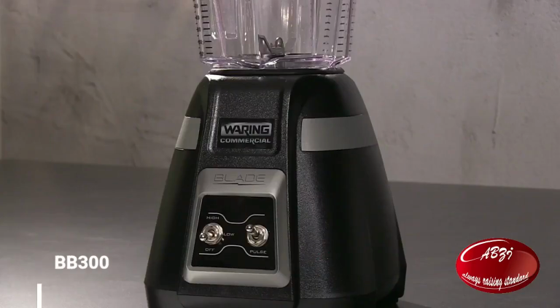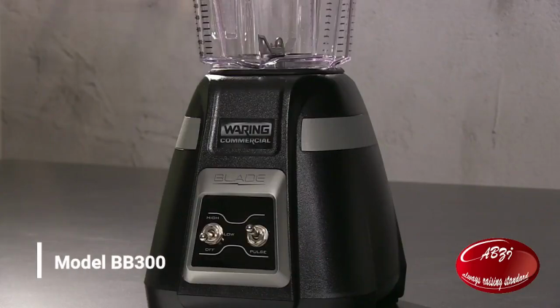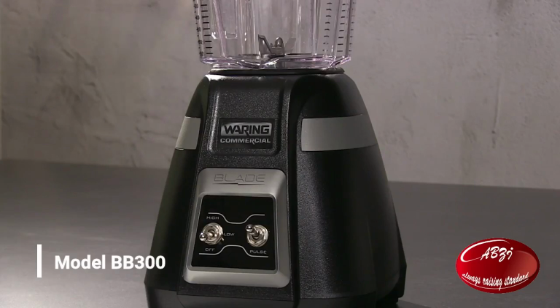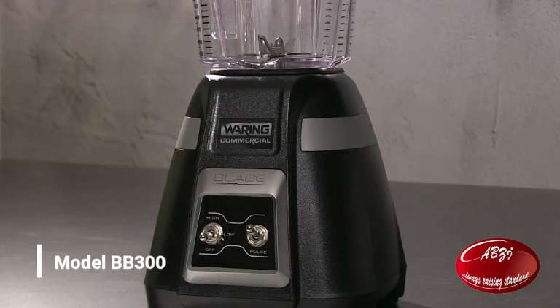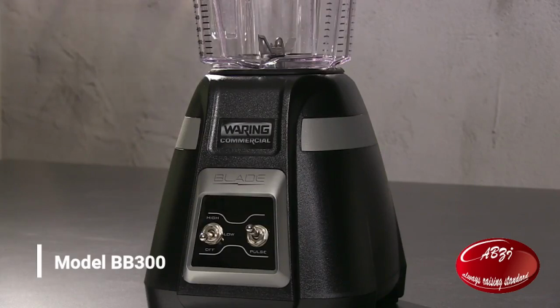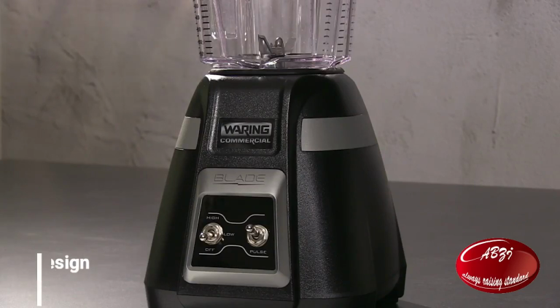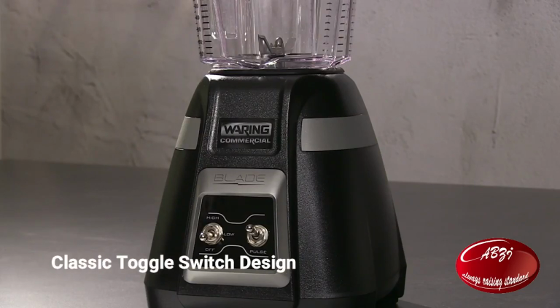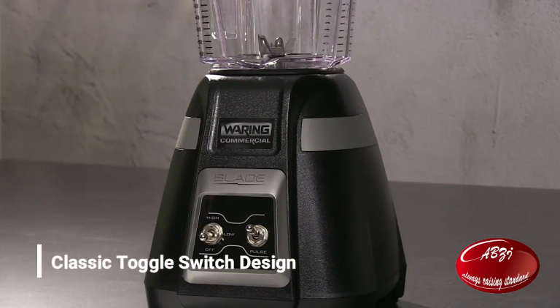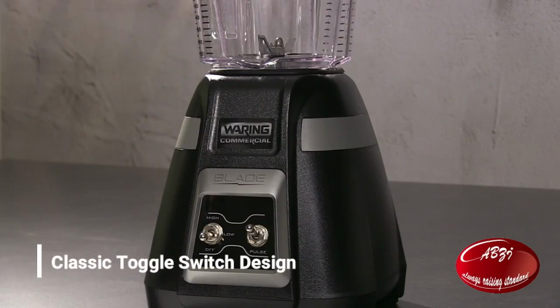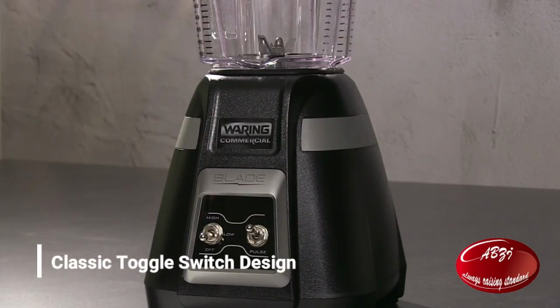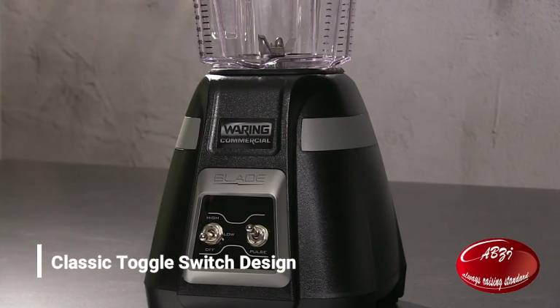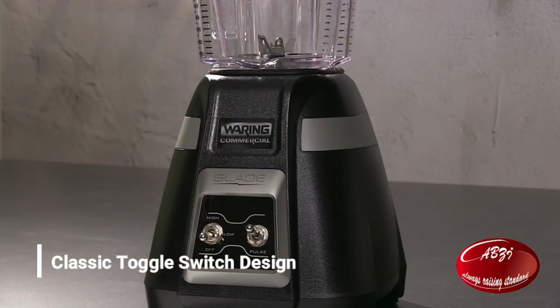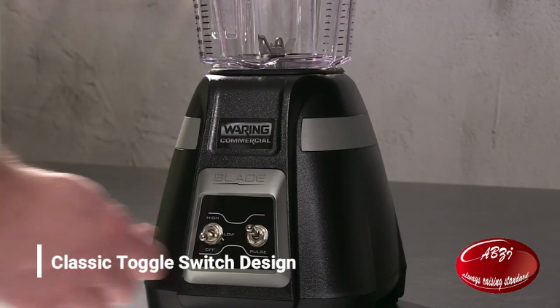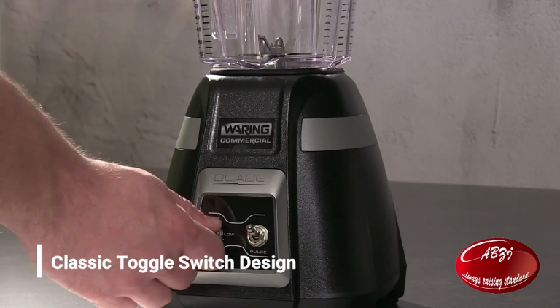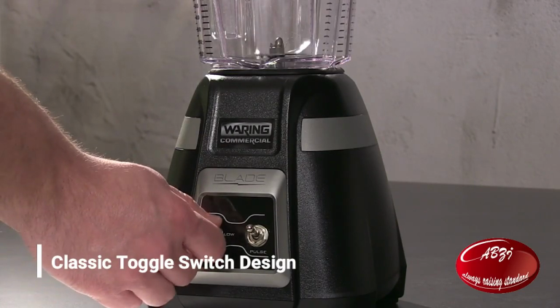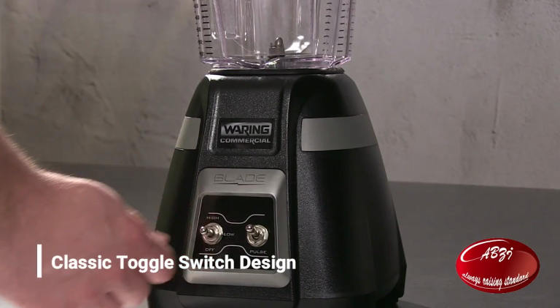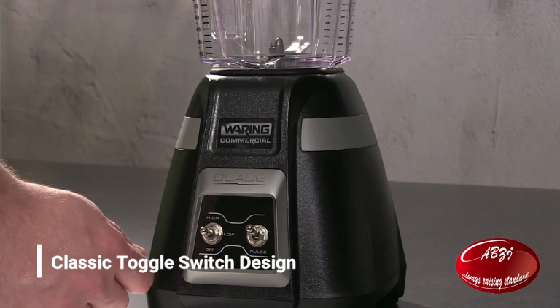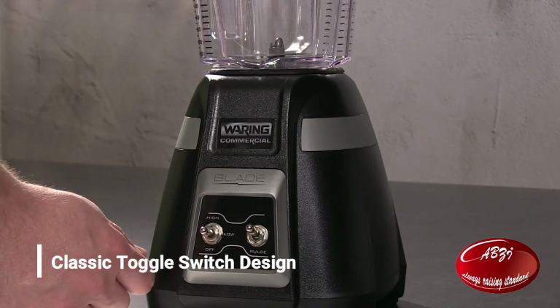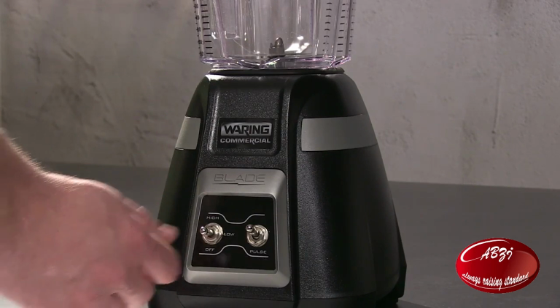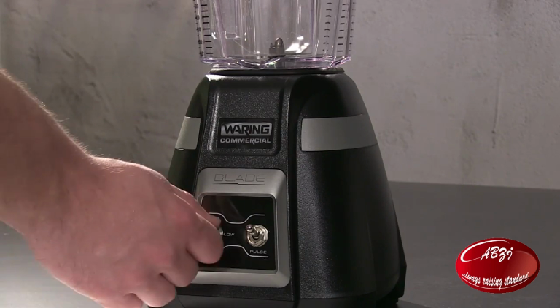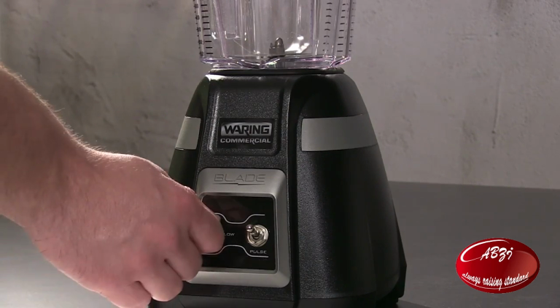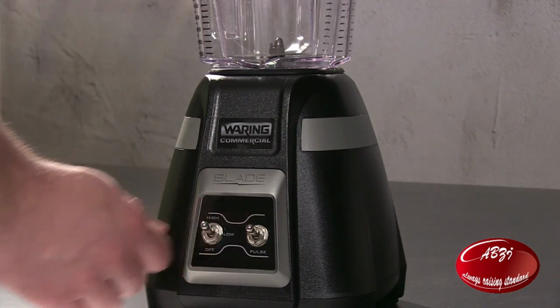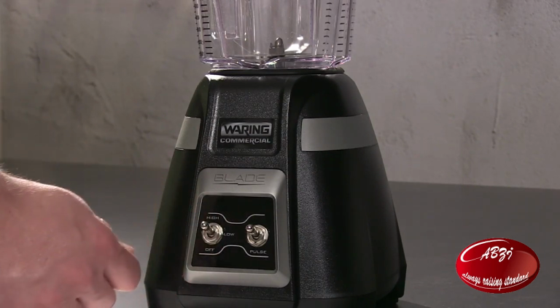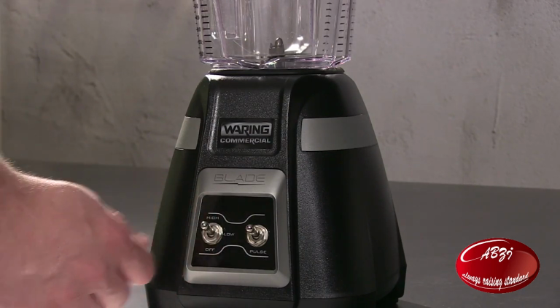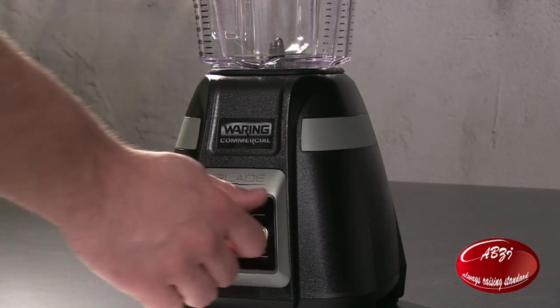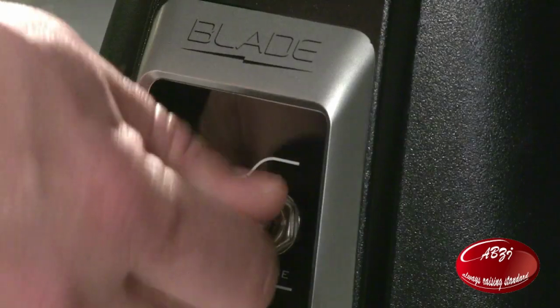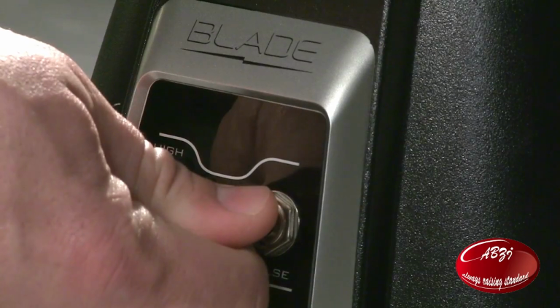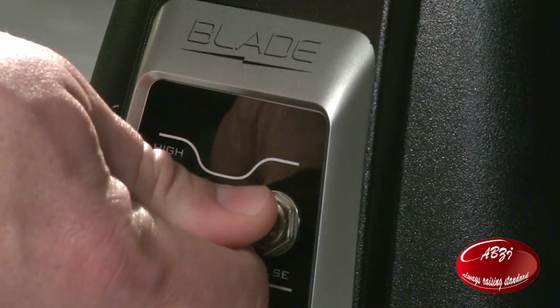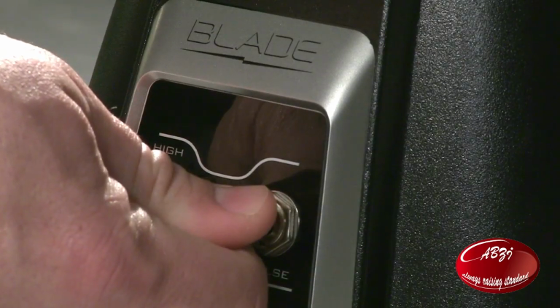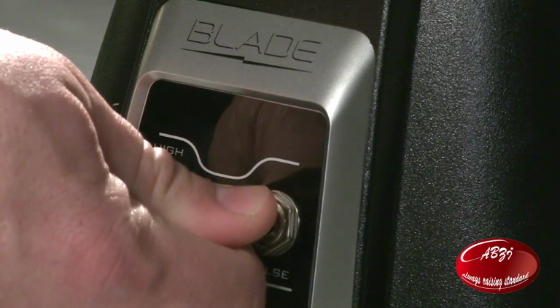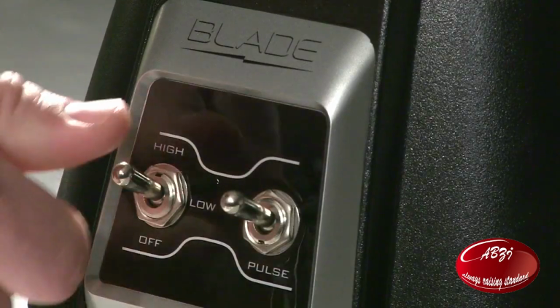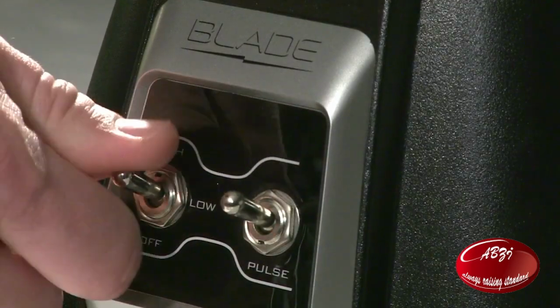The BB300. Classic toggle switch design: off, low, high. Run in continuous mode or press and hold to pulse at highest speed.